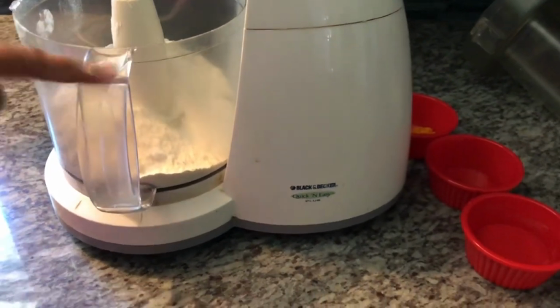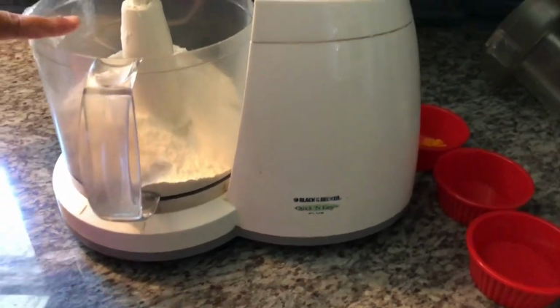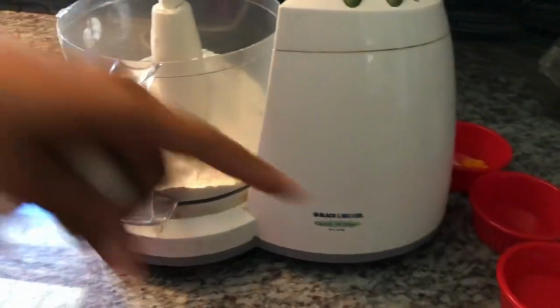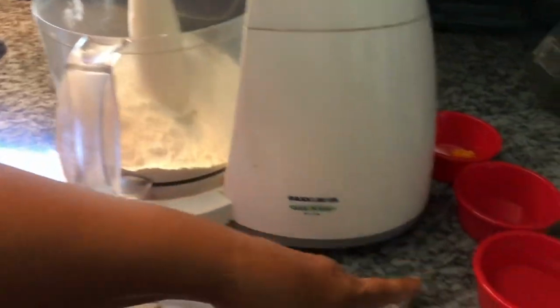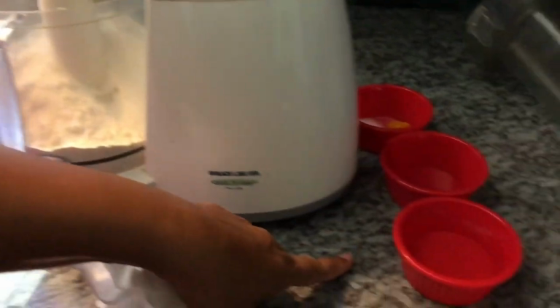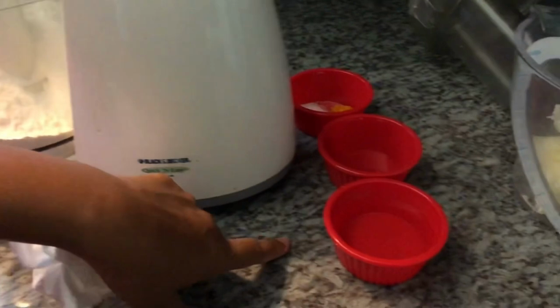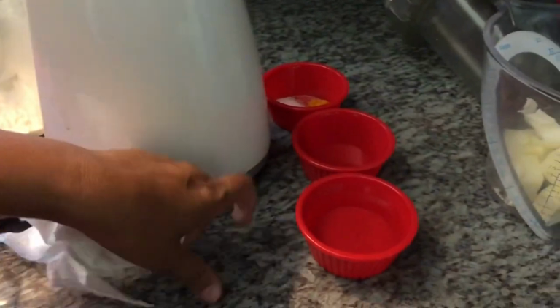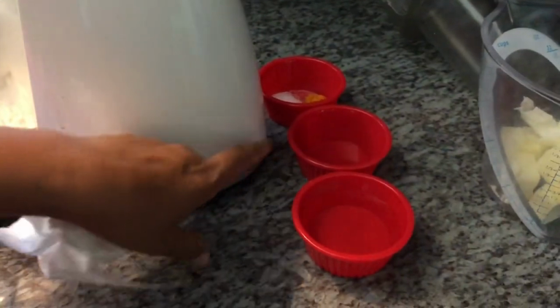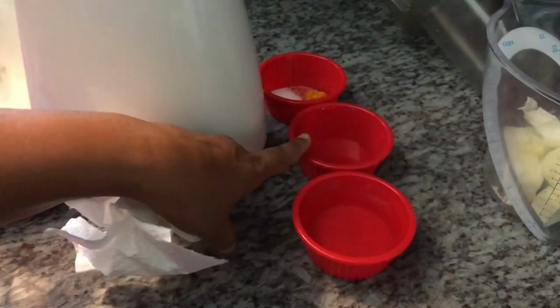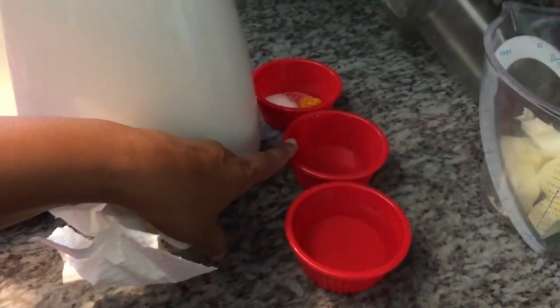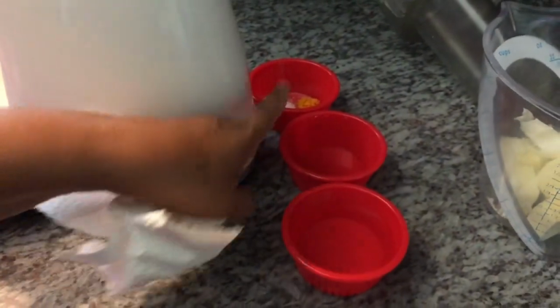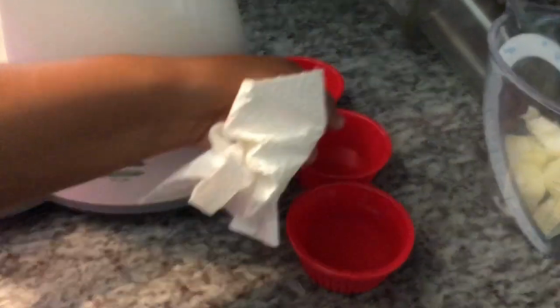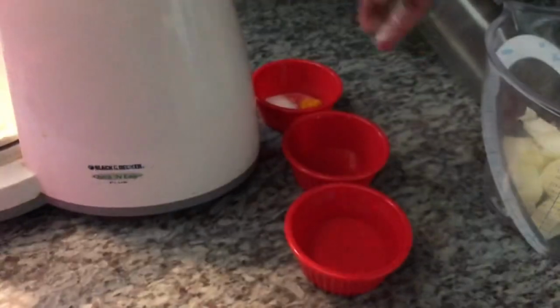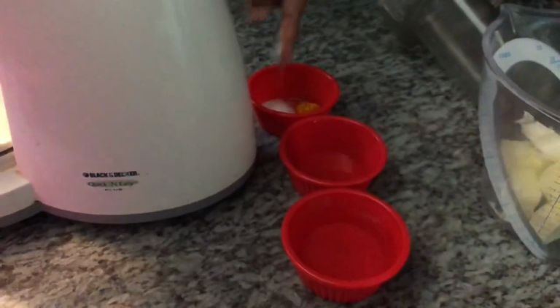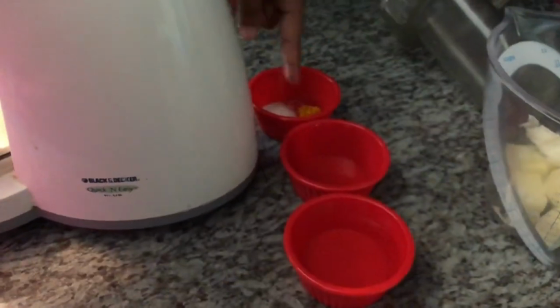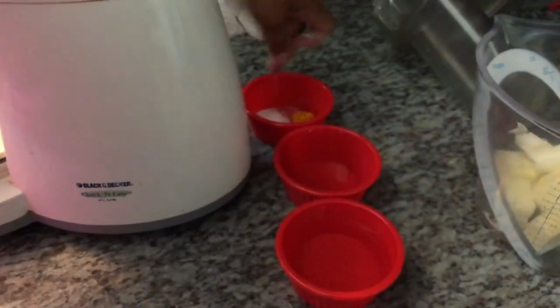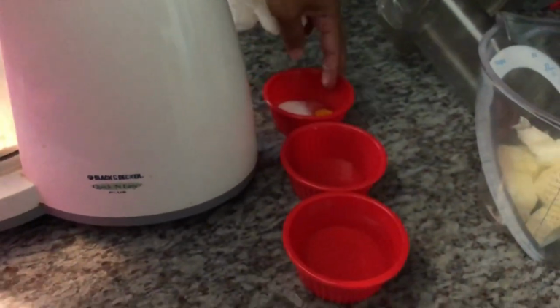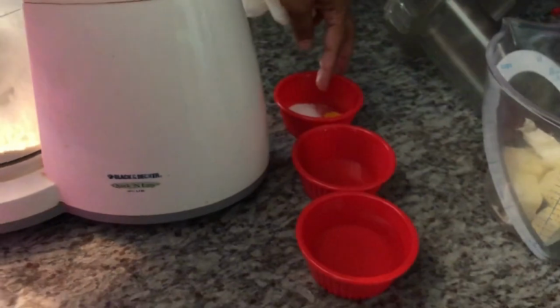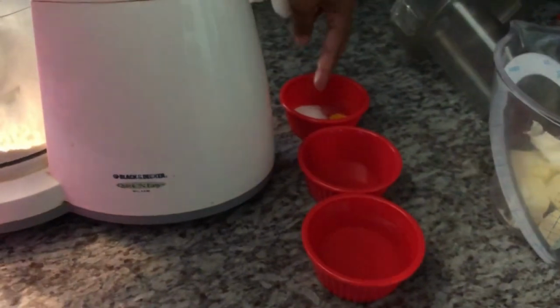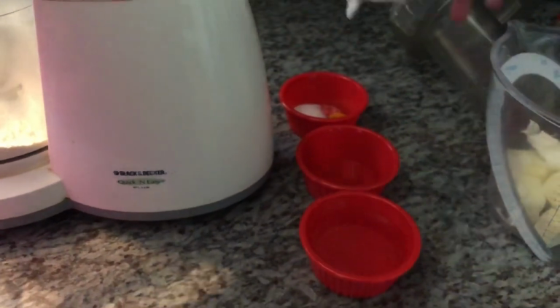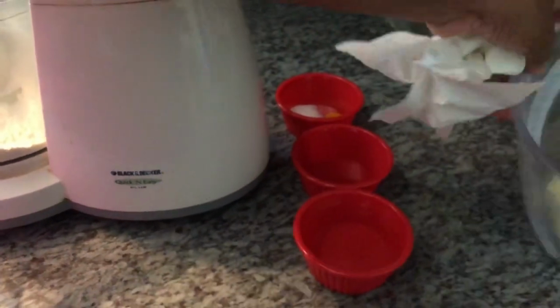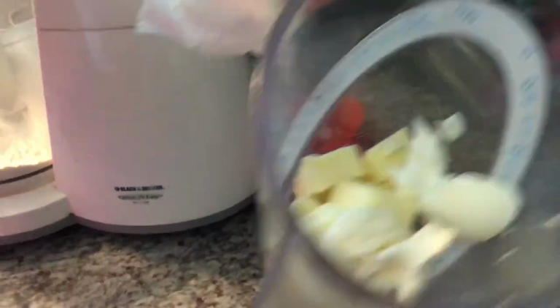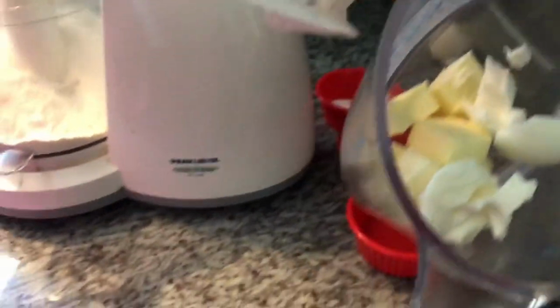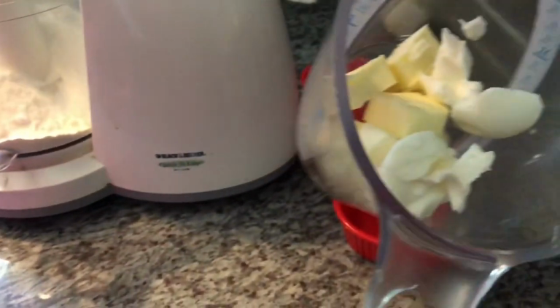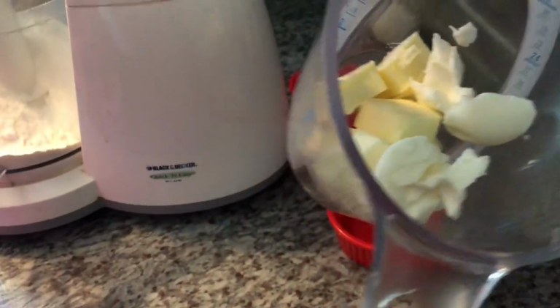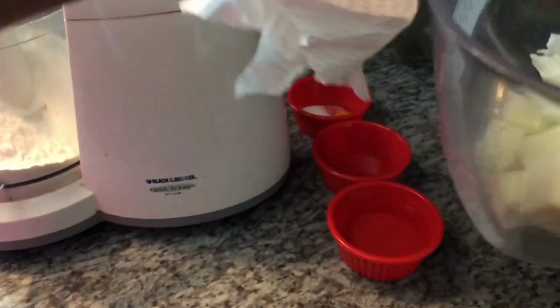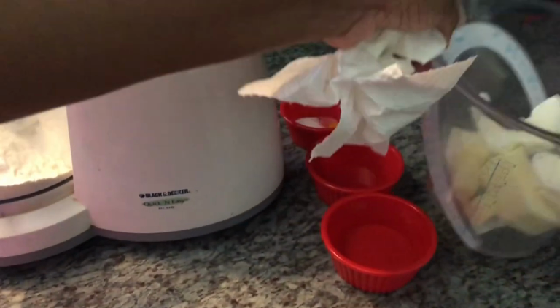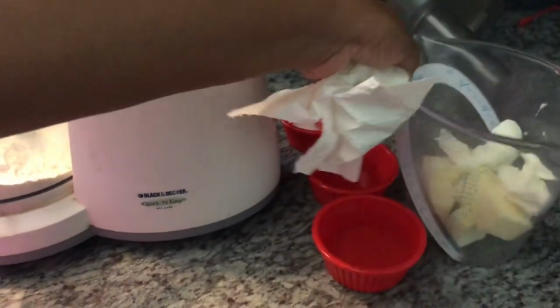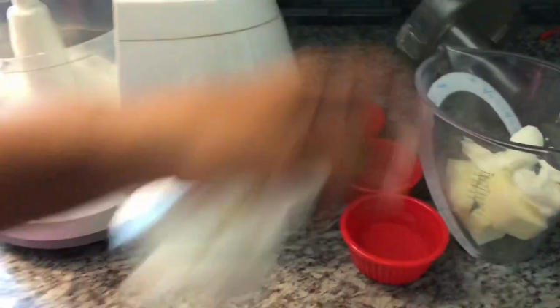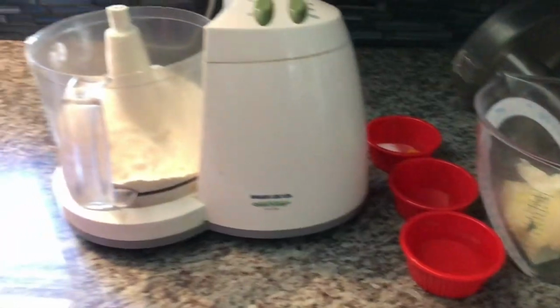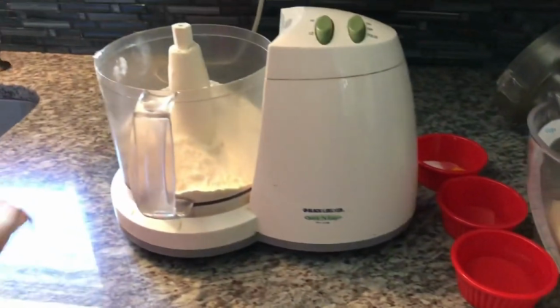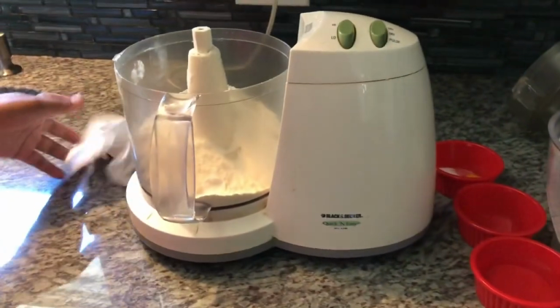I have here flour, some ice cold water, some vinegar, sugar, turmeric, and I have here my butter and my vegetable shortening.